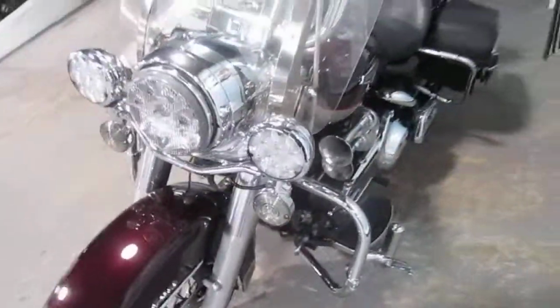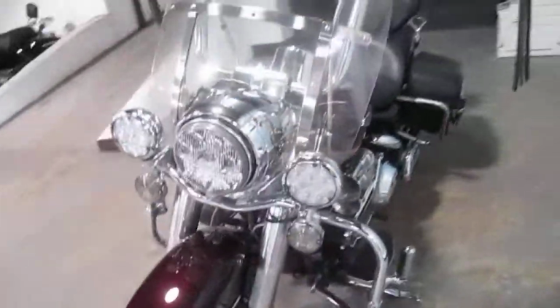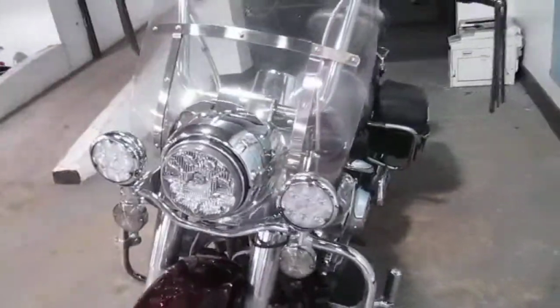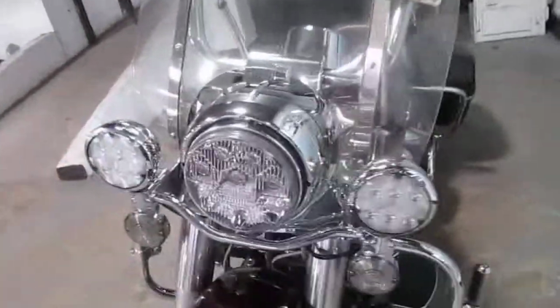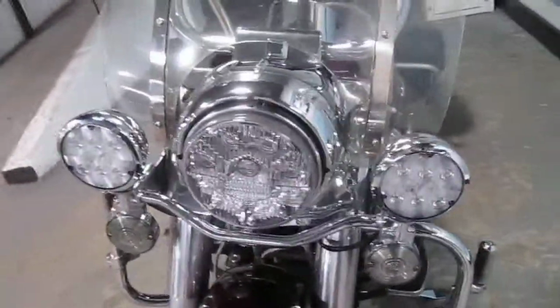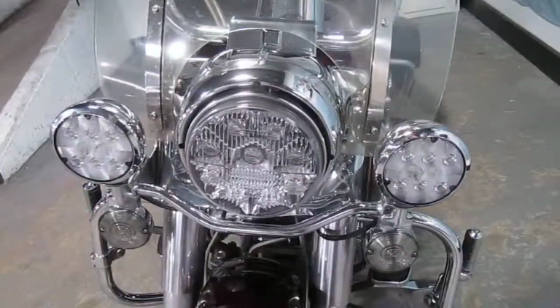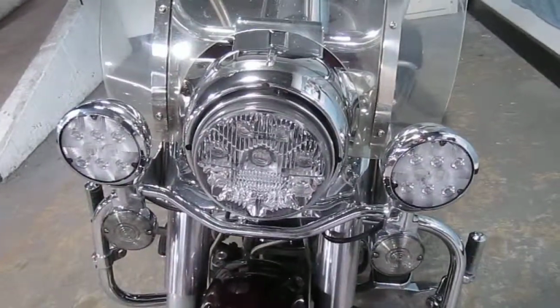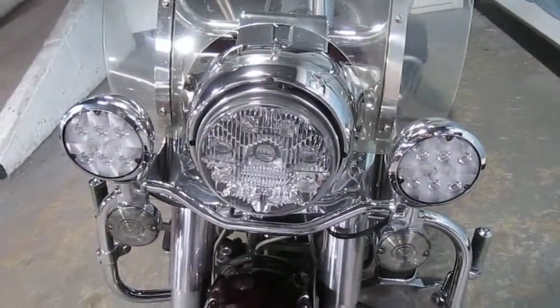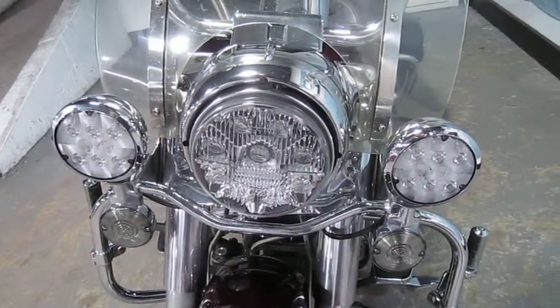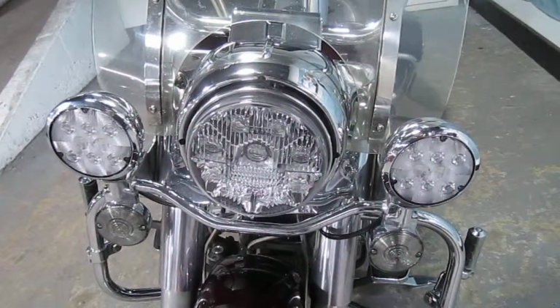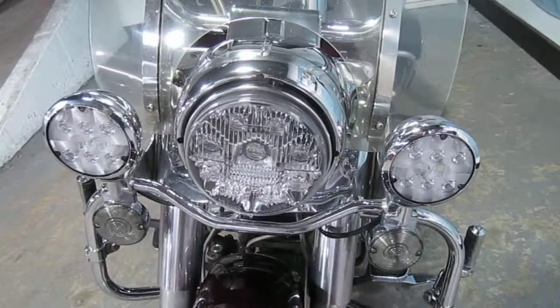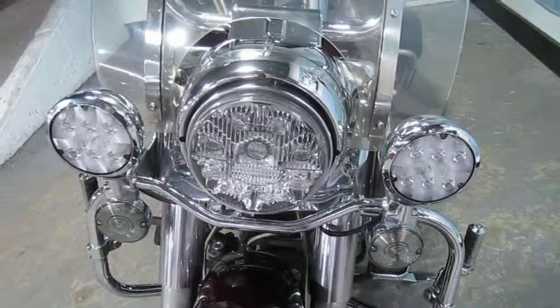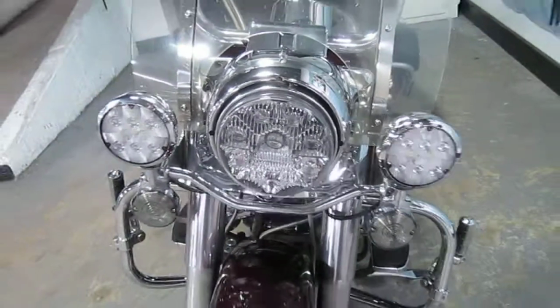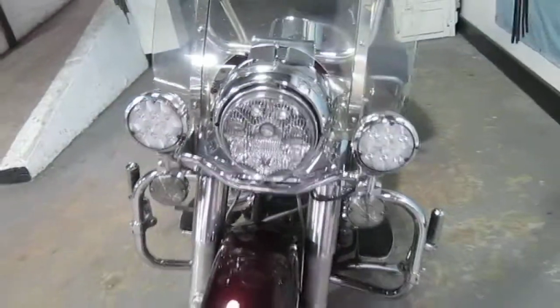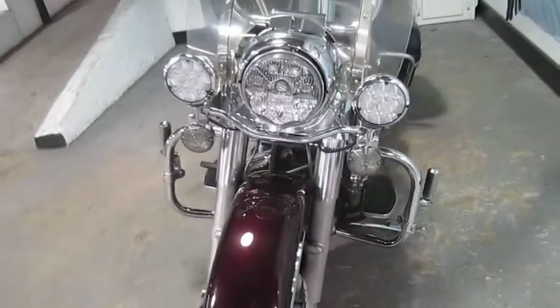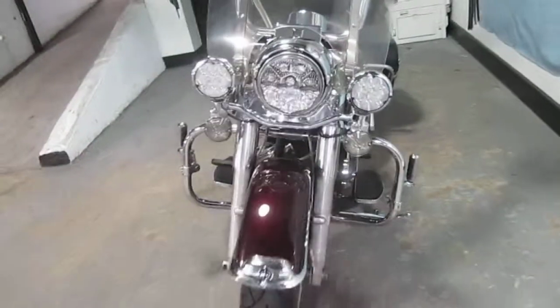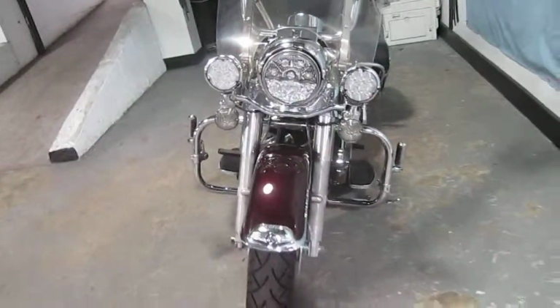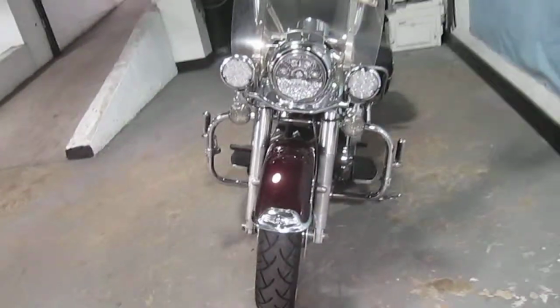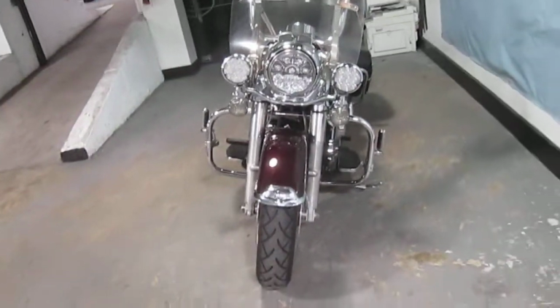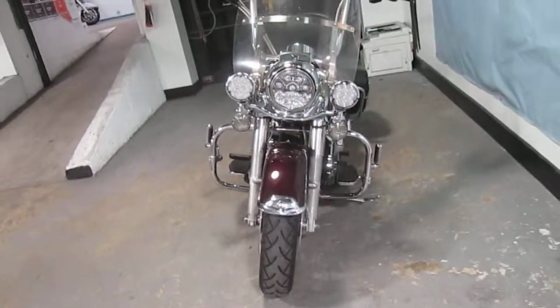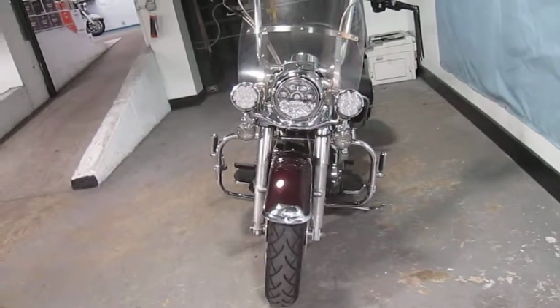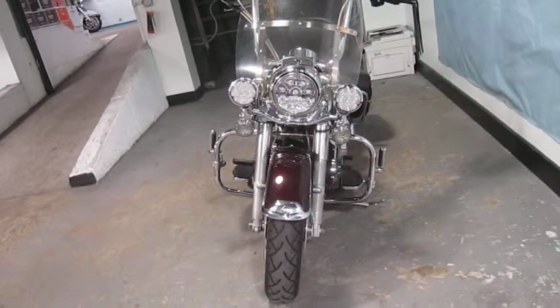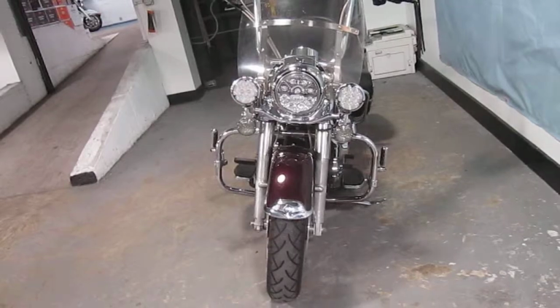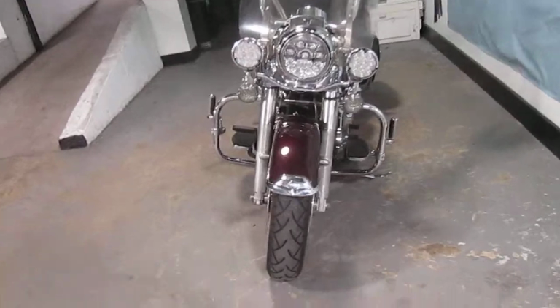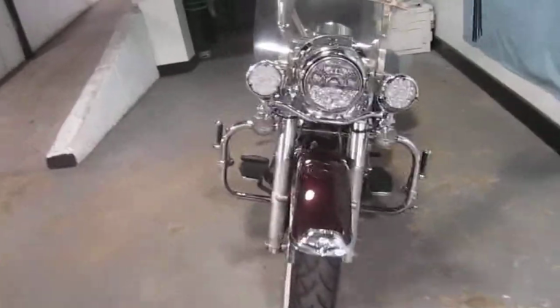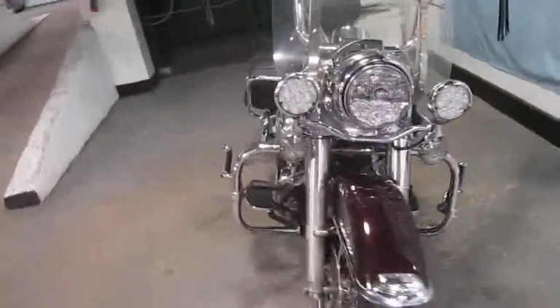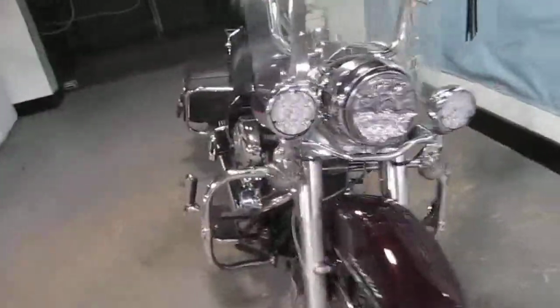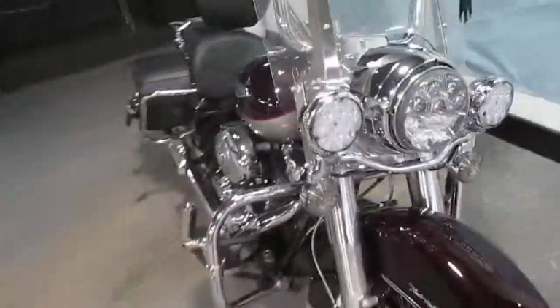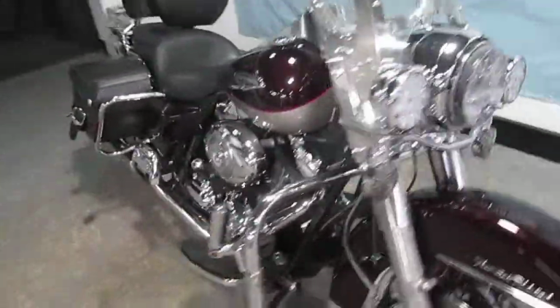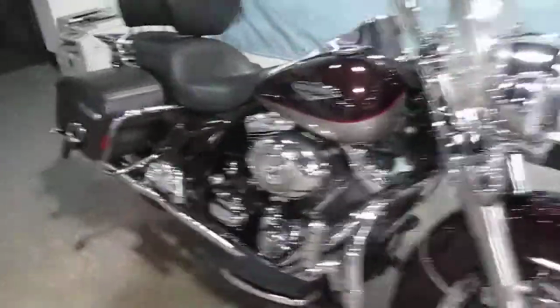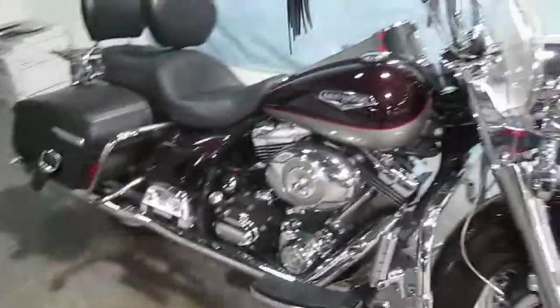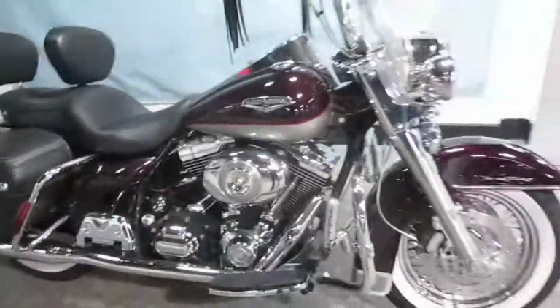LED headlight and passing lamps — let me tell you something. You put the headlights on on this bike, it's amazing how much of the road you see. Very good modification on this bike, those LED lights.